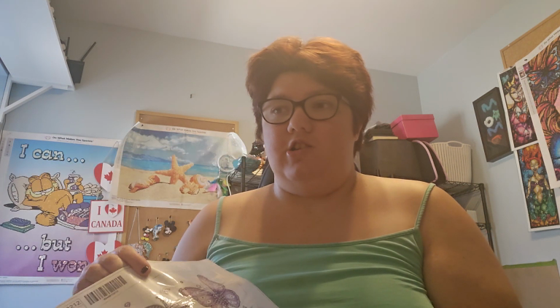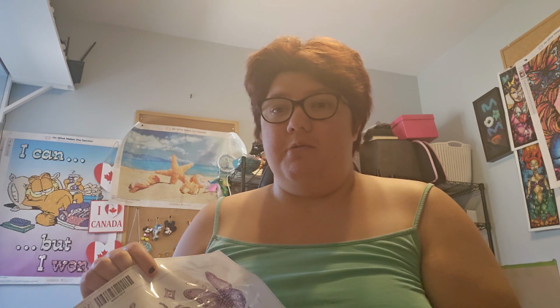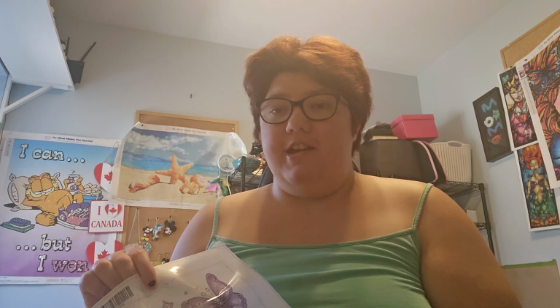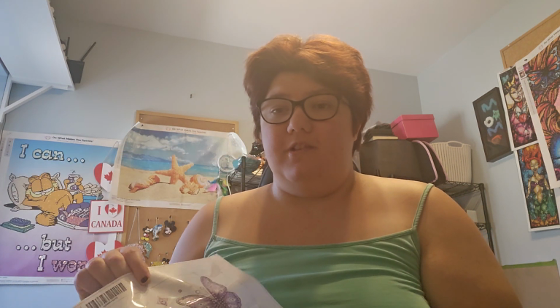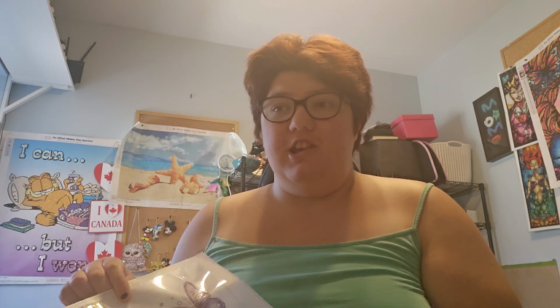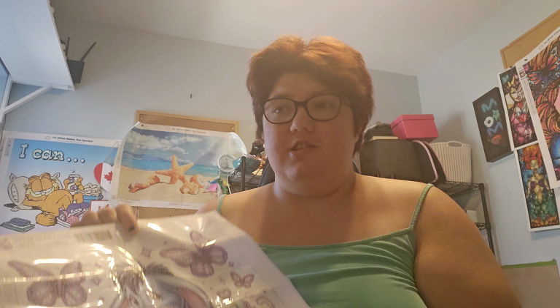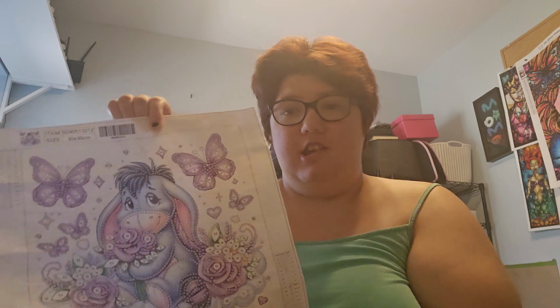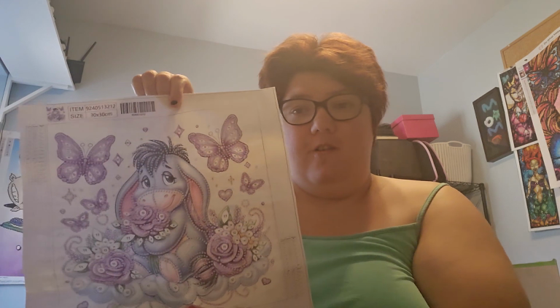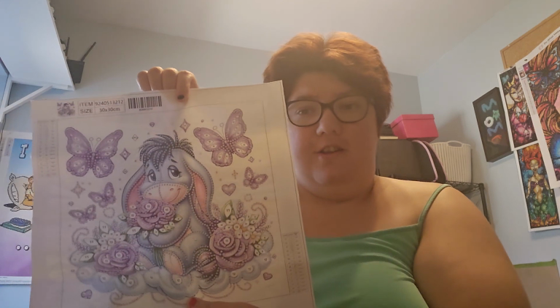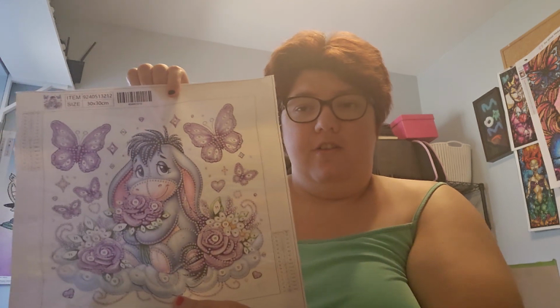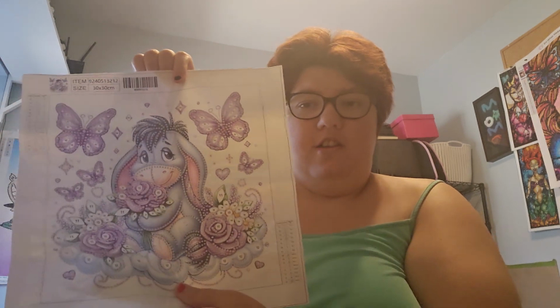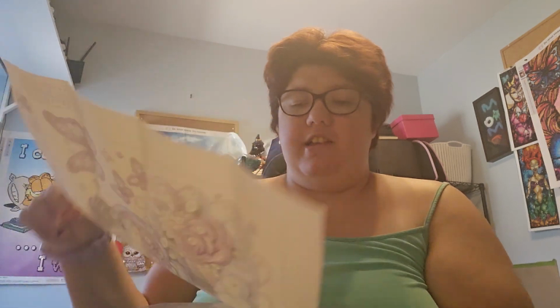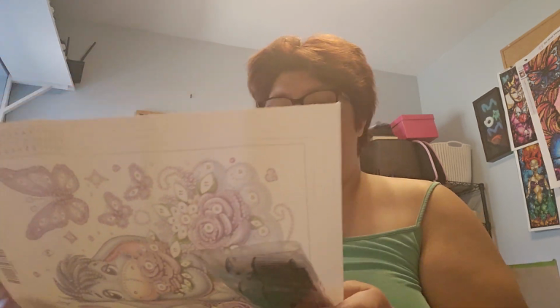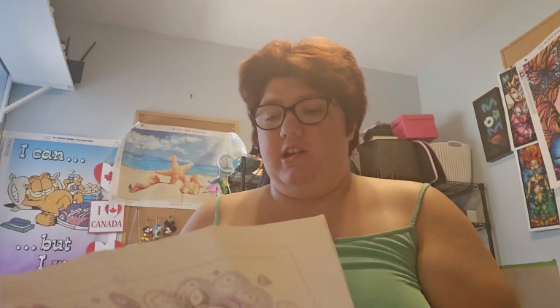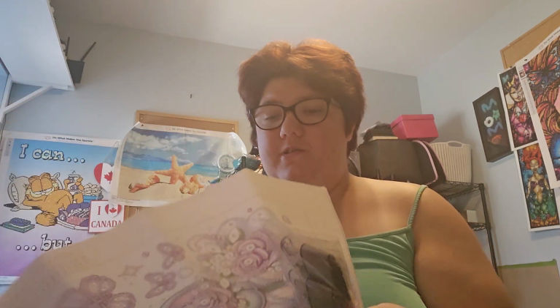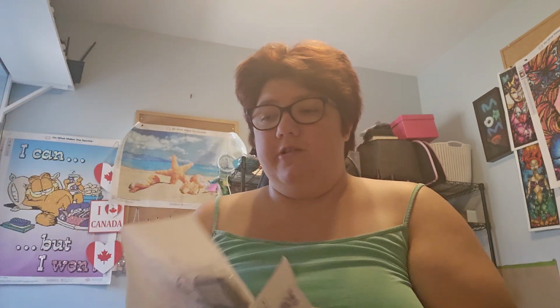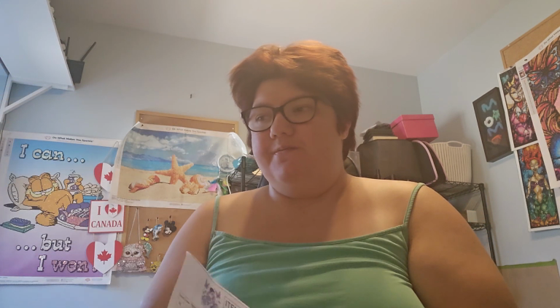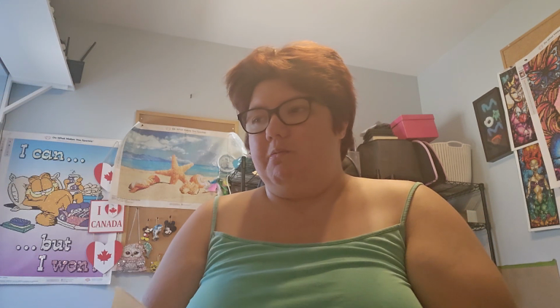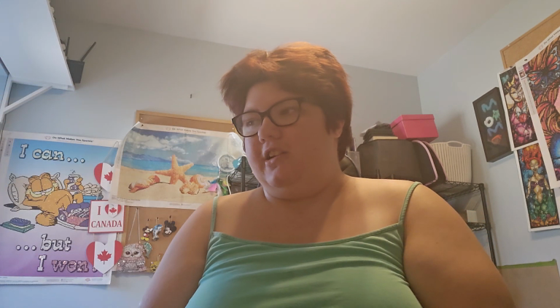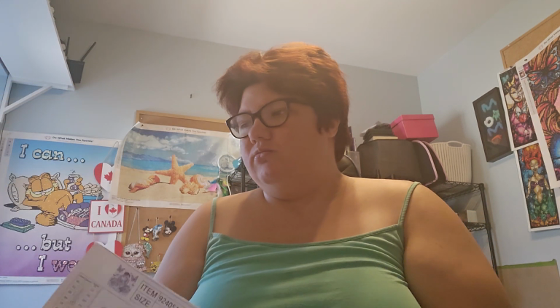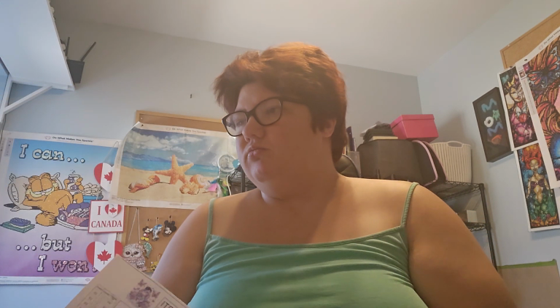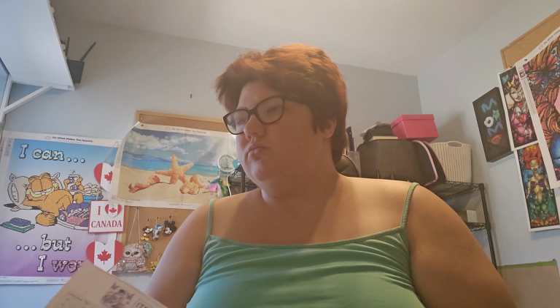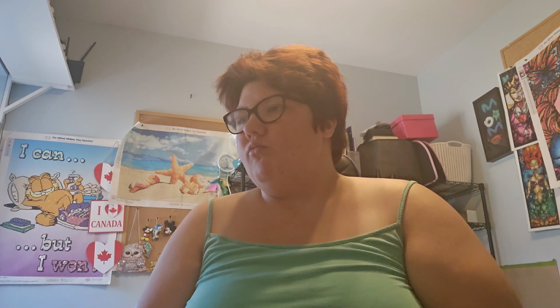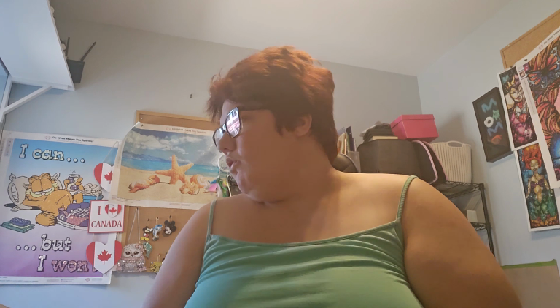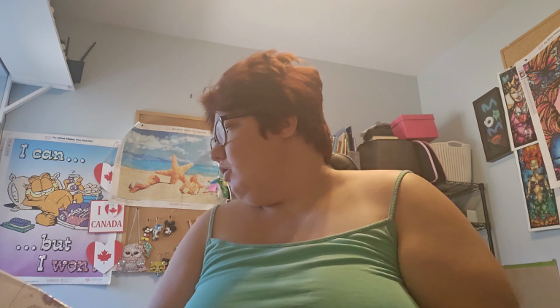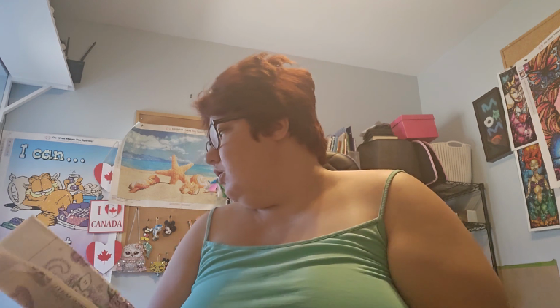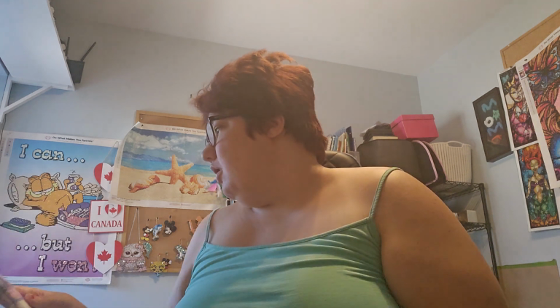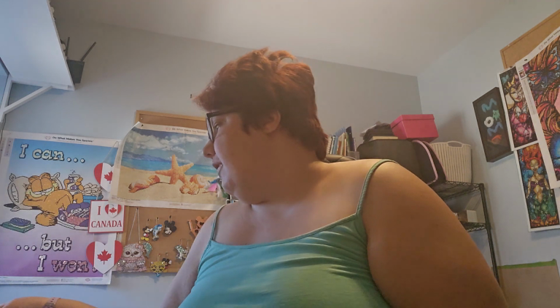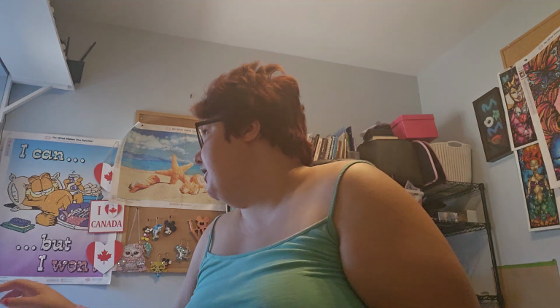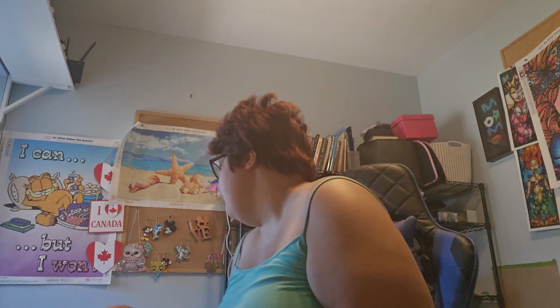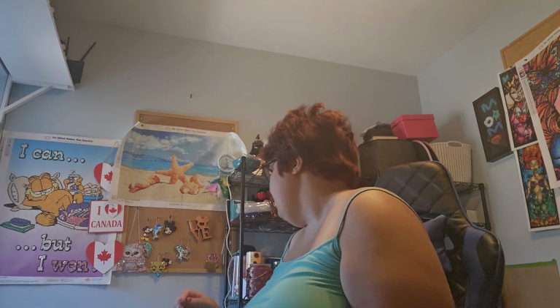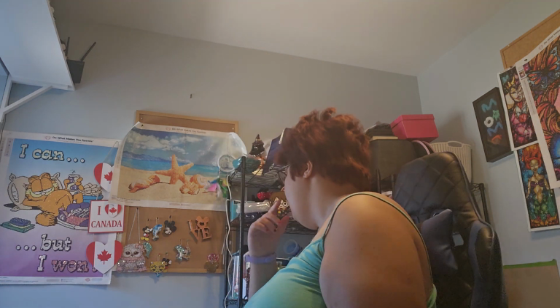Star Bright 70s — she's doing Eeyore. That's my cute little canvas for Eeyore that I picked out.